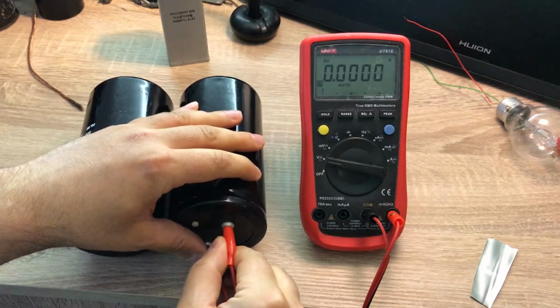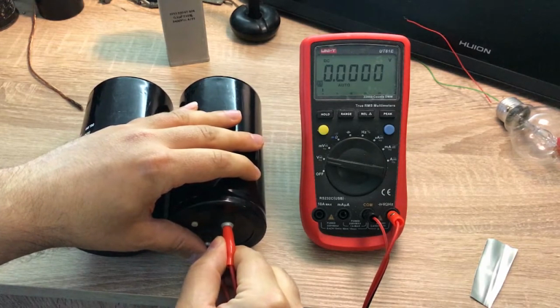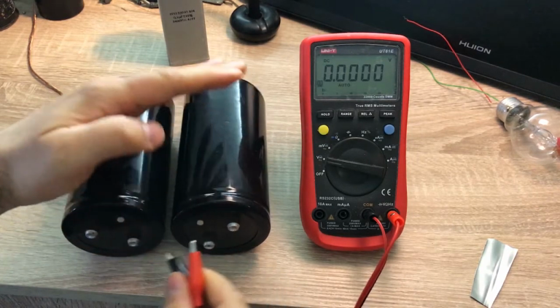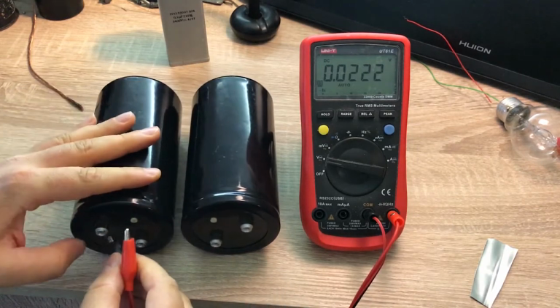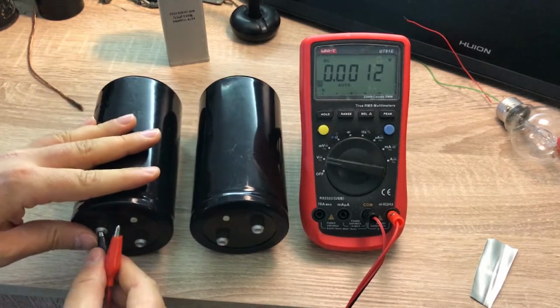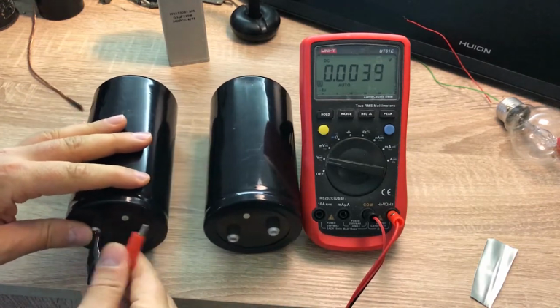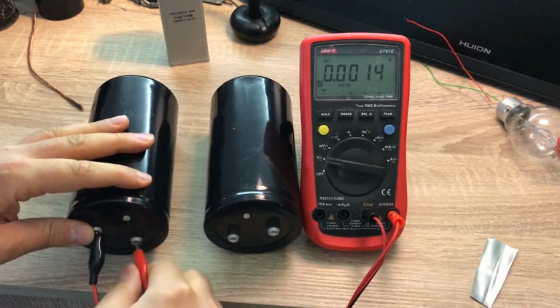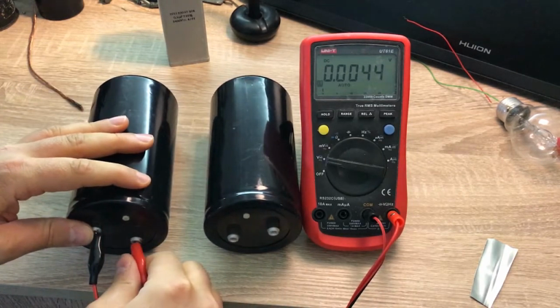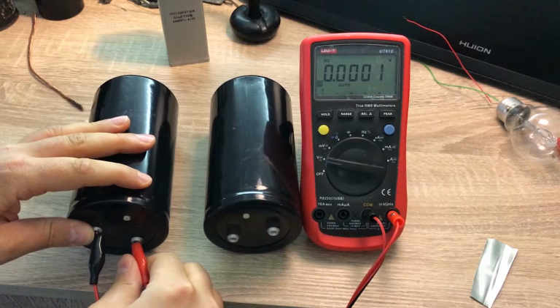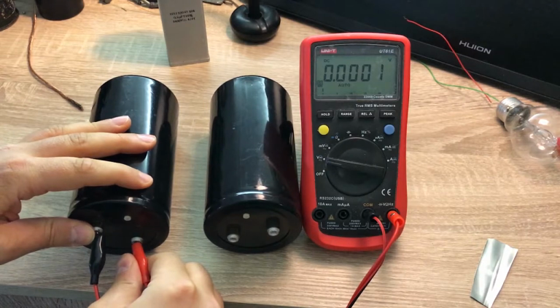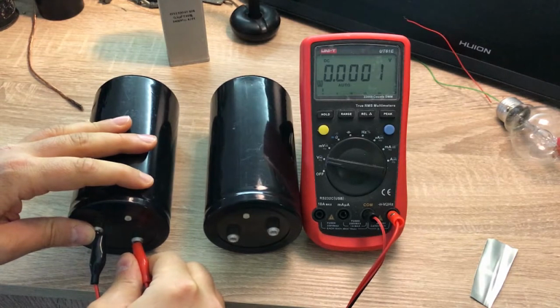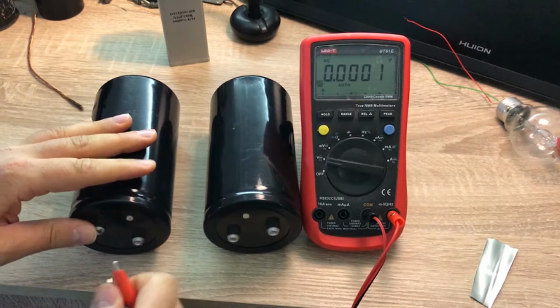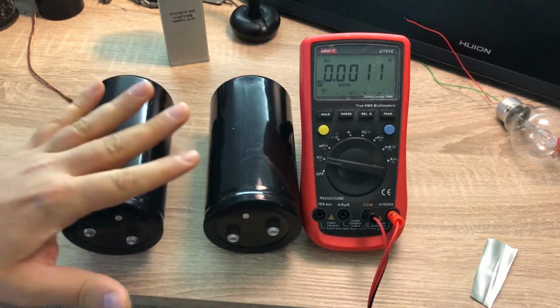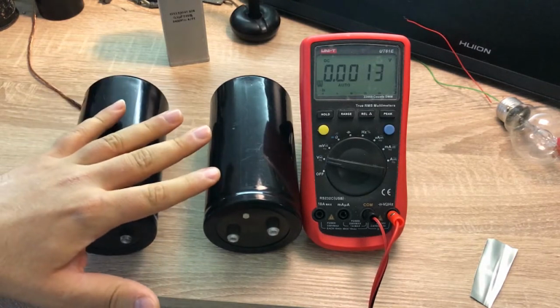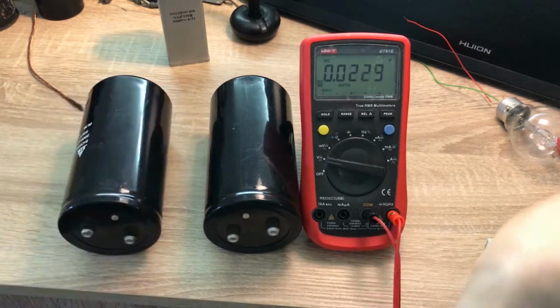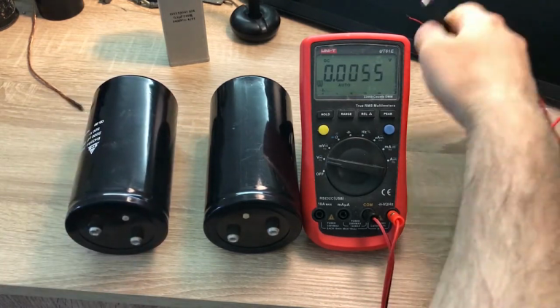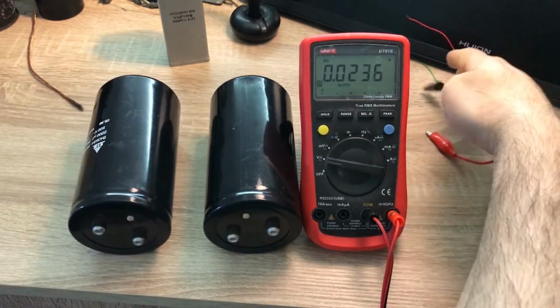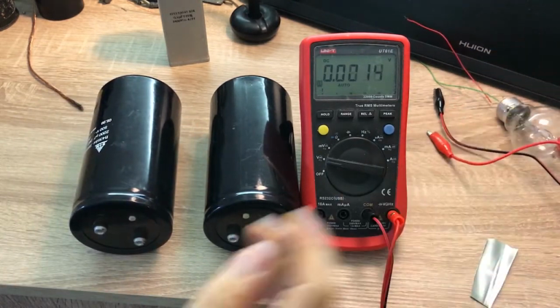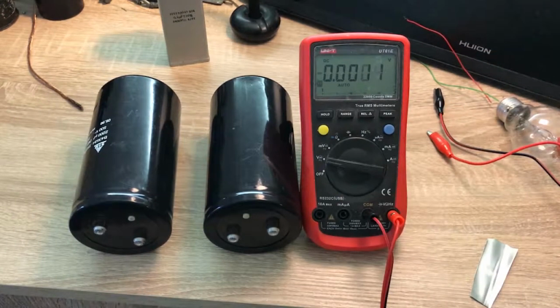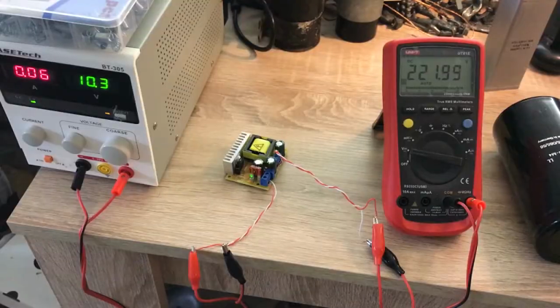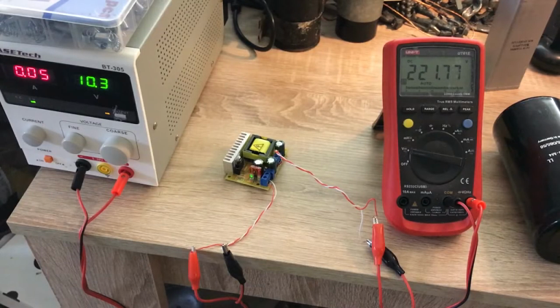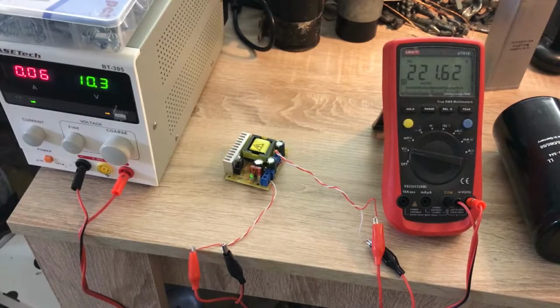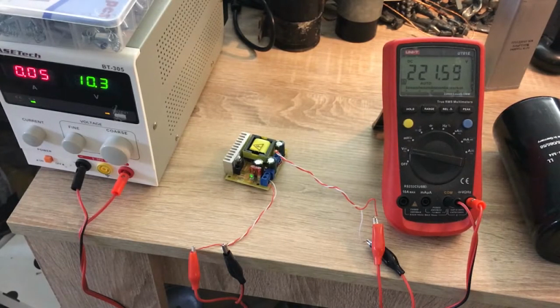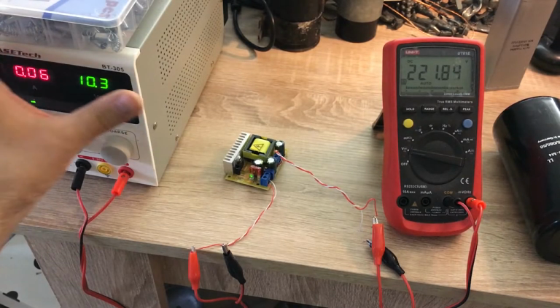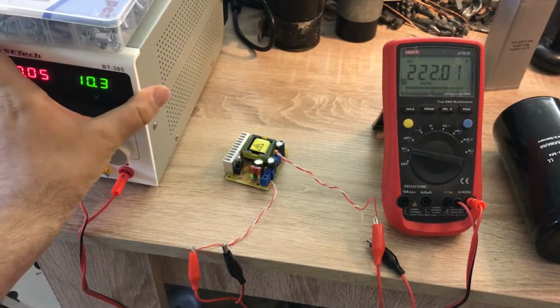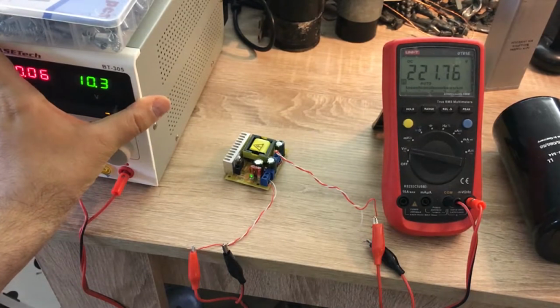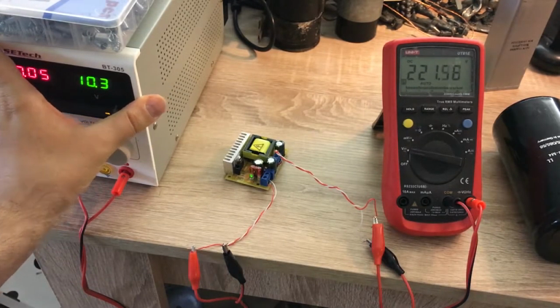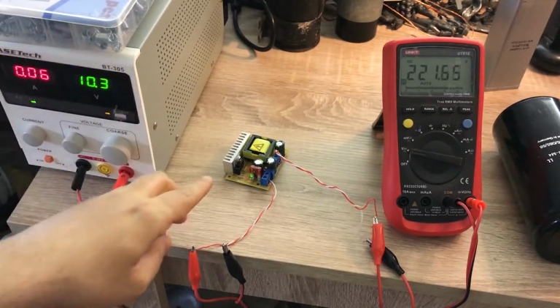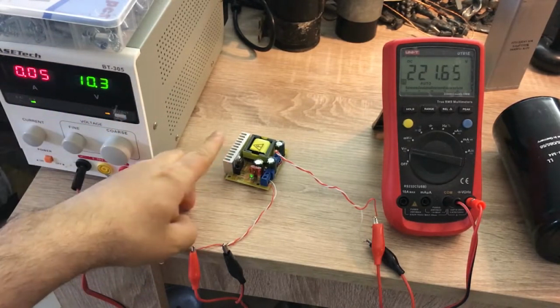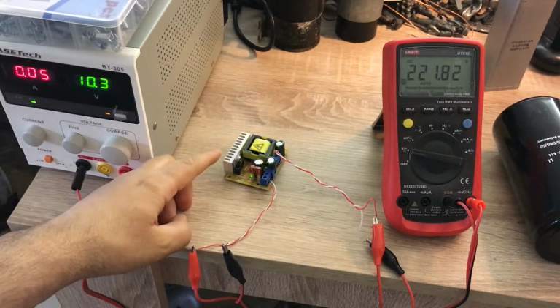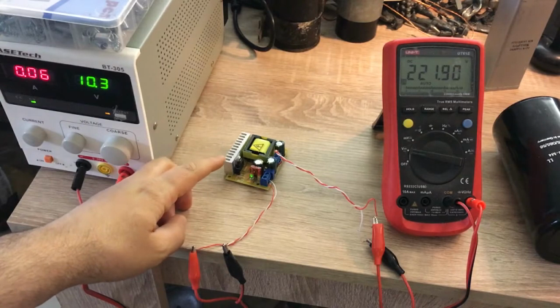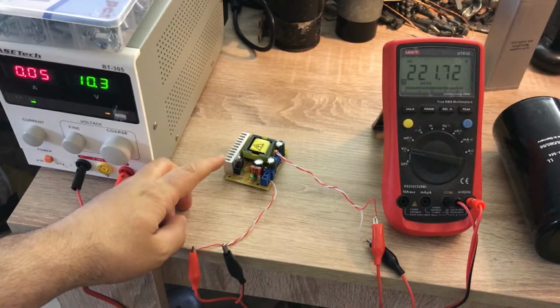These capacitors have already been discharged for some time, so if I measure the voltage across them, you can see the voltage is zero at this stage. The initial condition for both of them is zero.